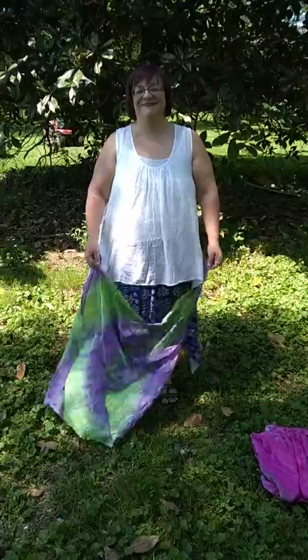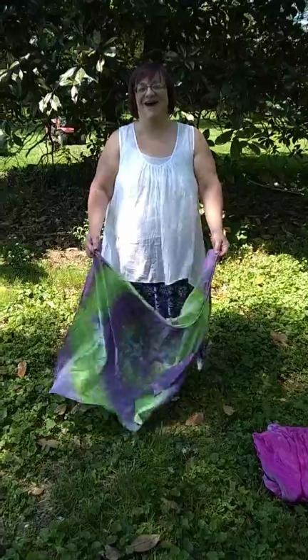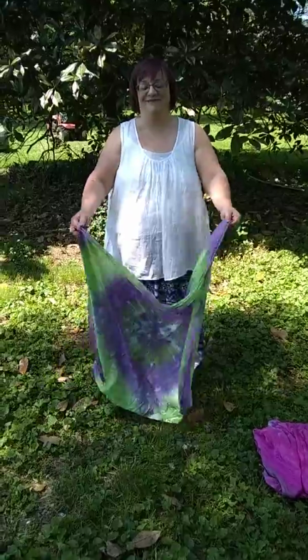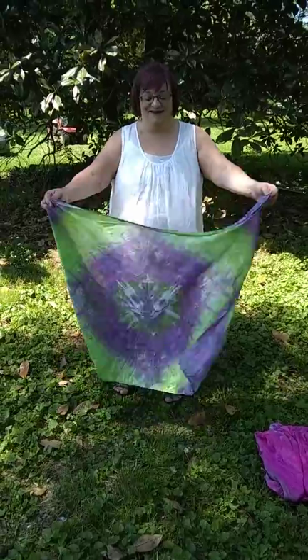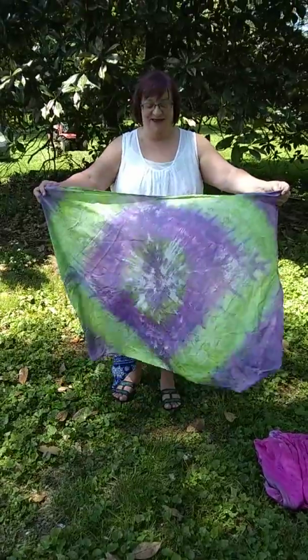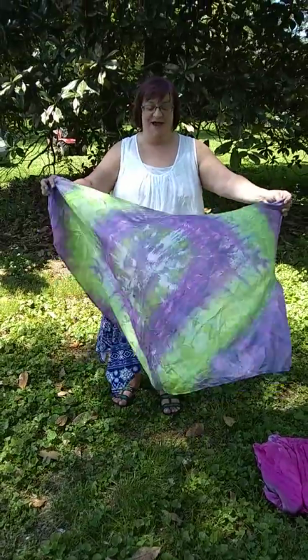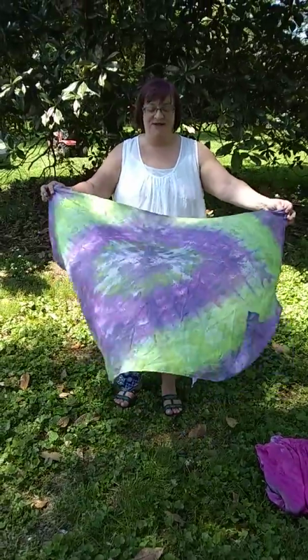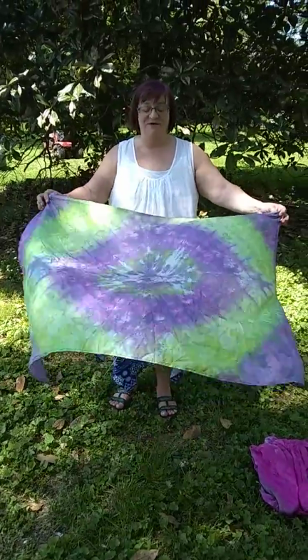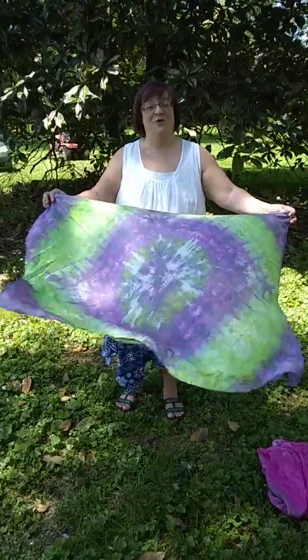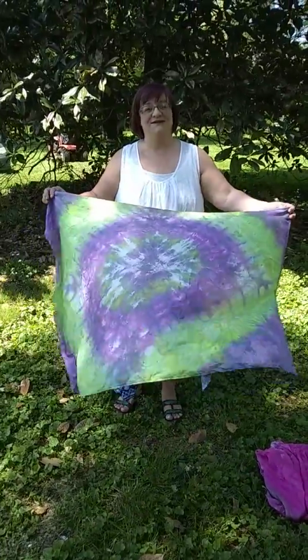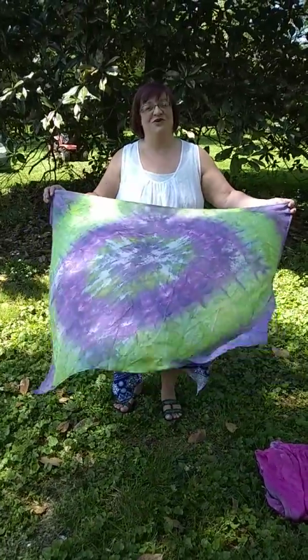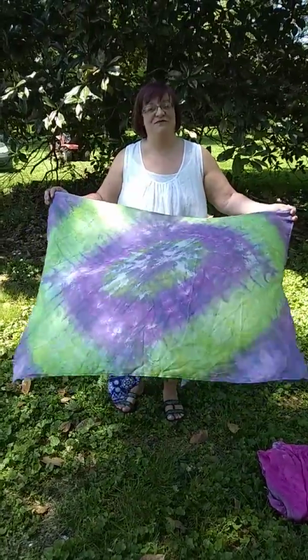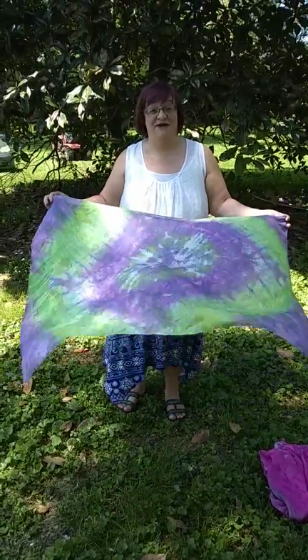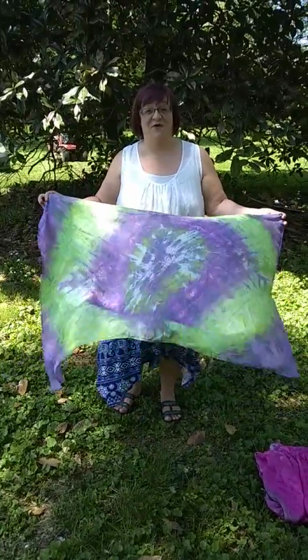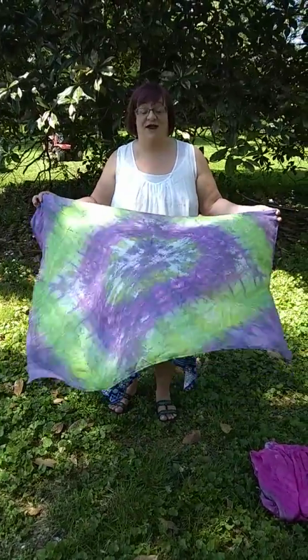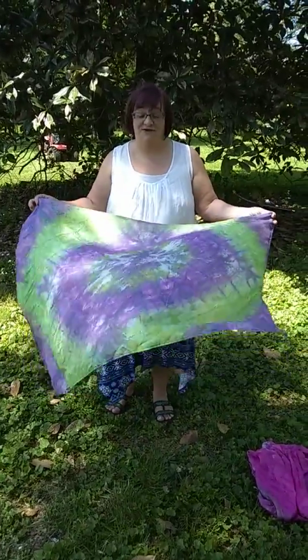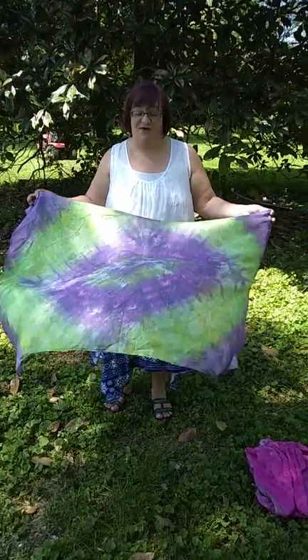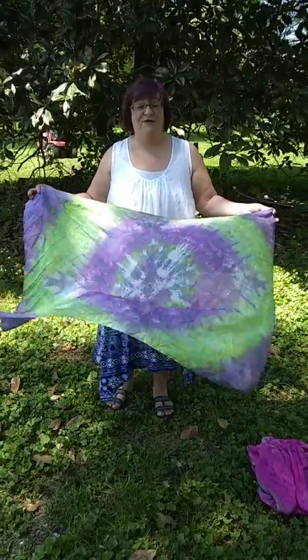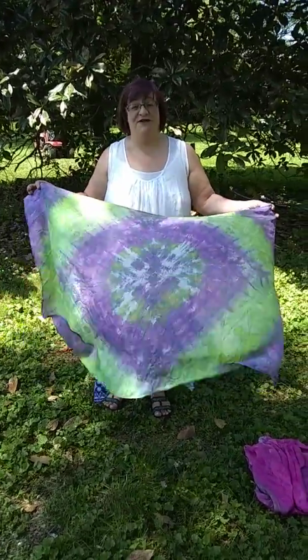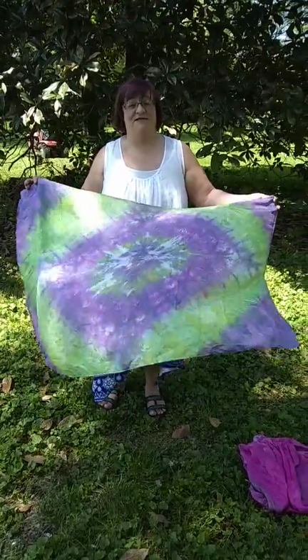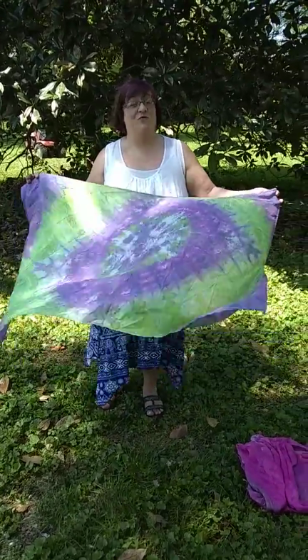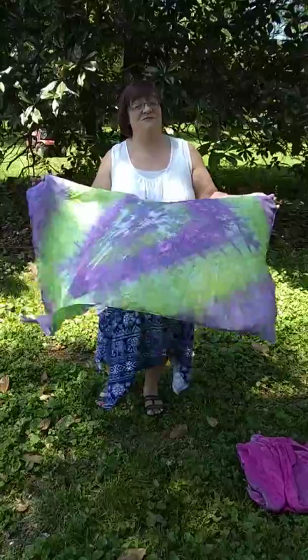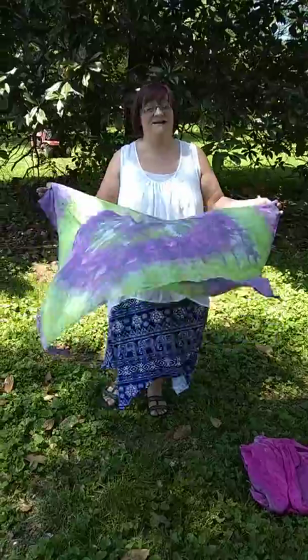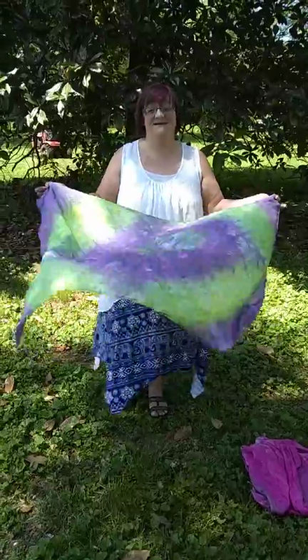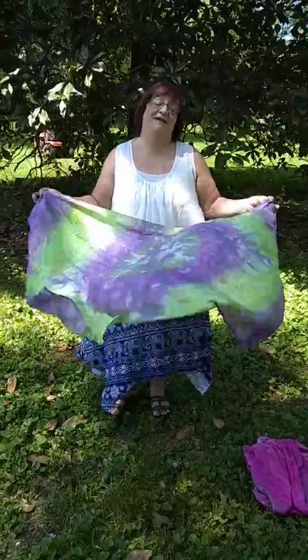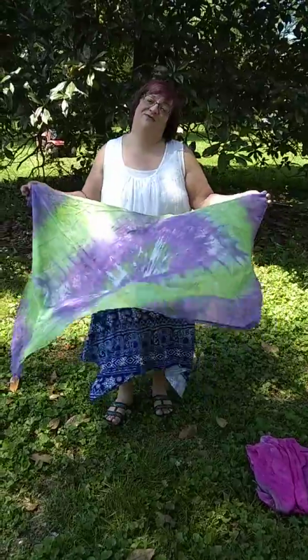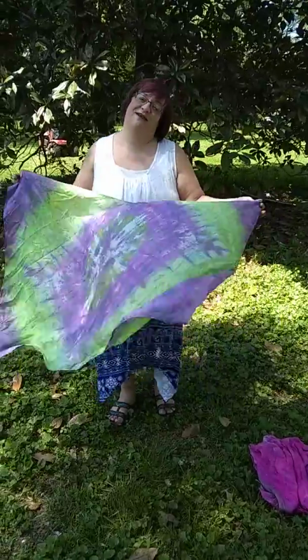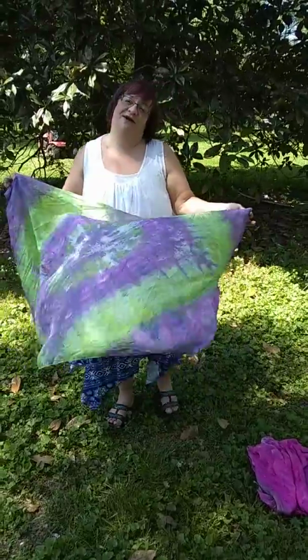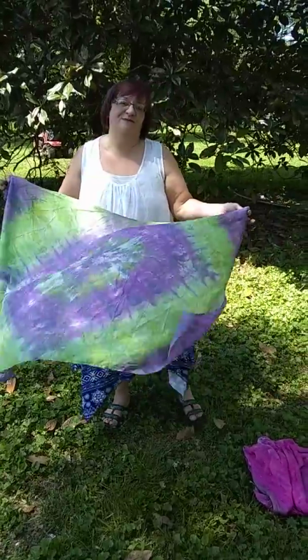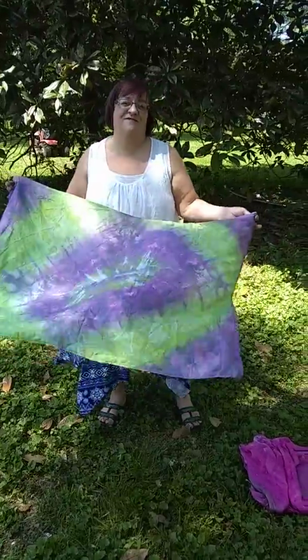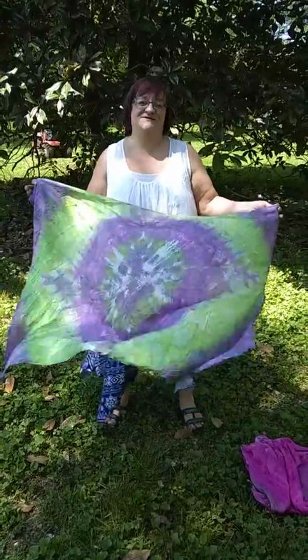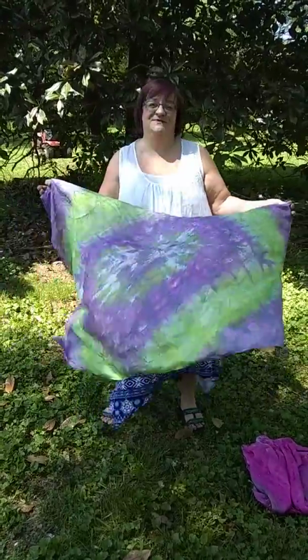Hi, I want to give you a quick instructional video on how to use all three of the Worship Flags that we create here at Spirit Fire Silks.